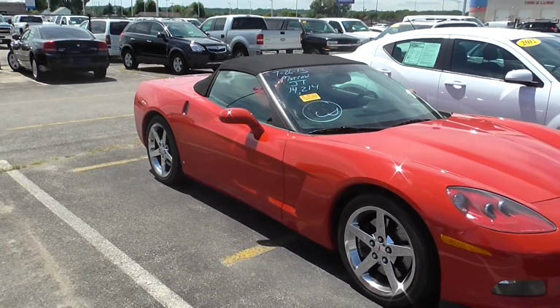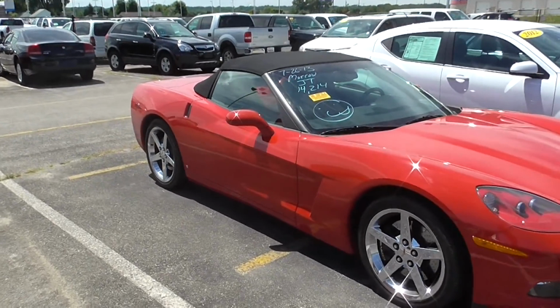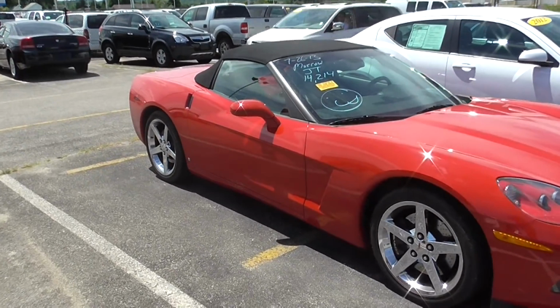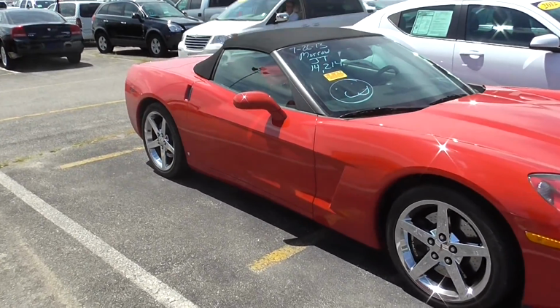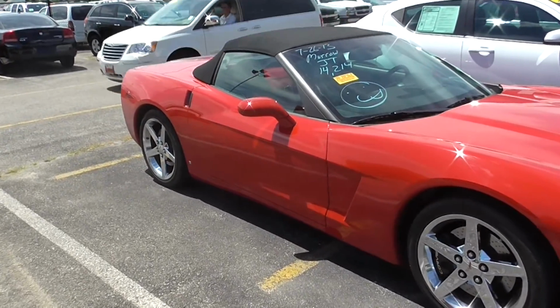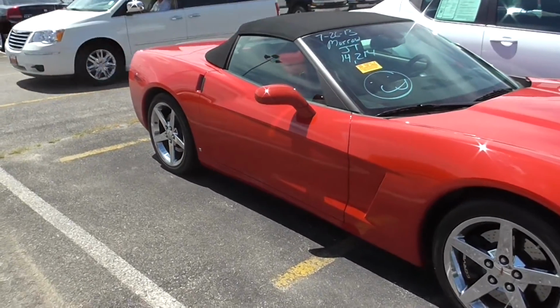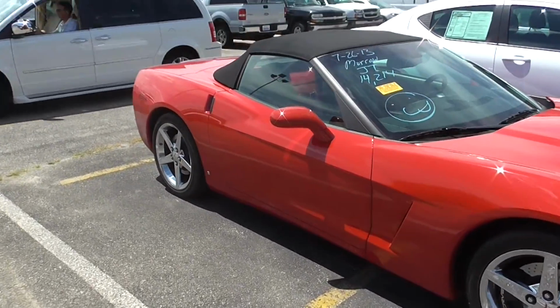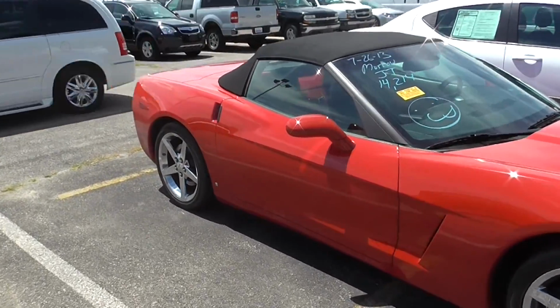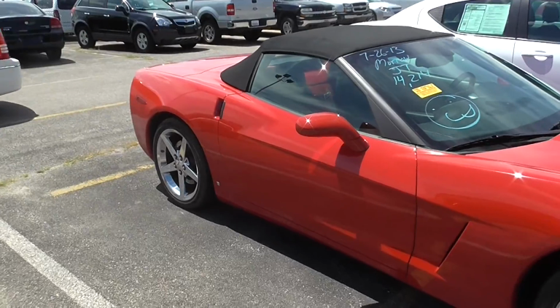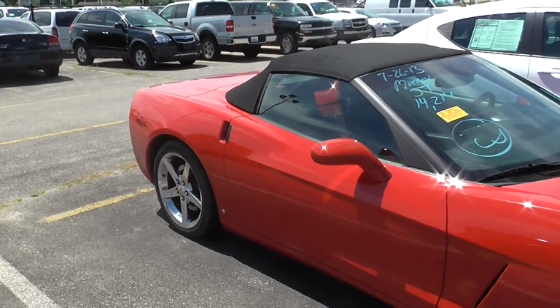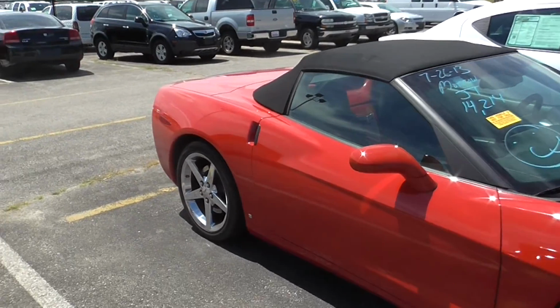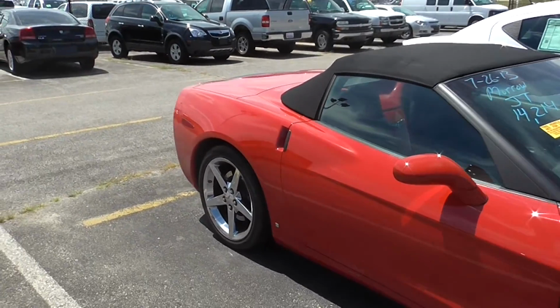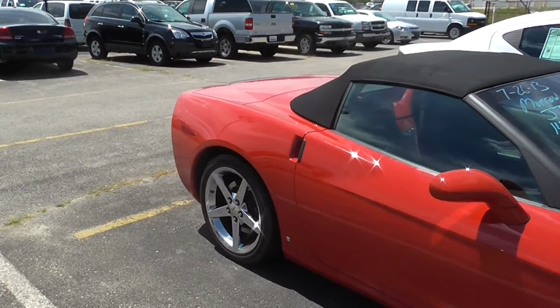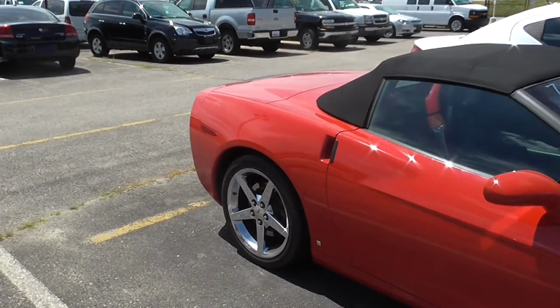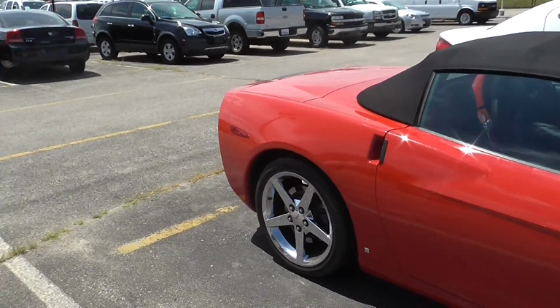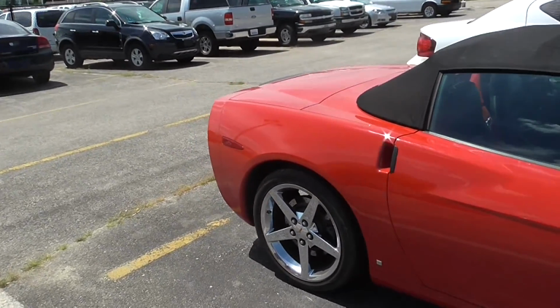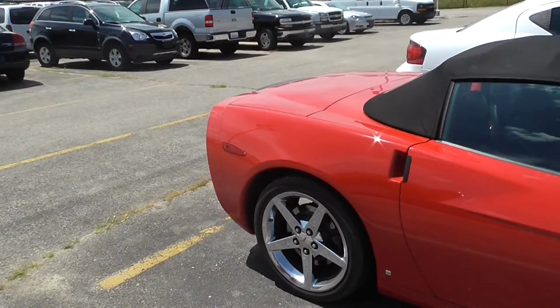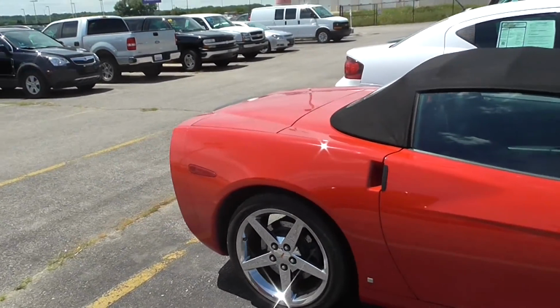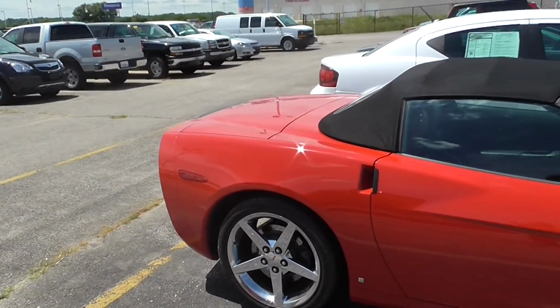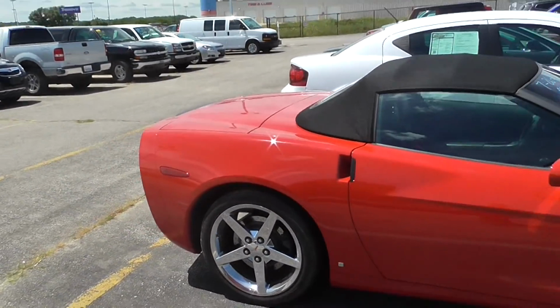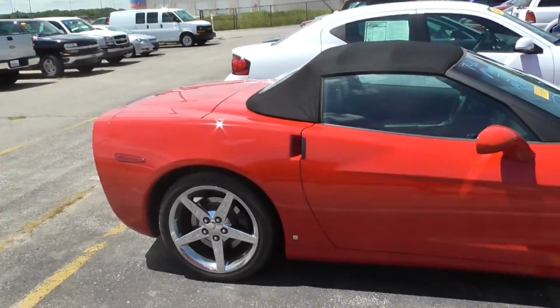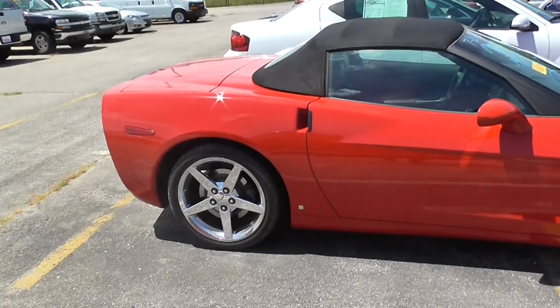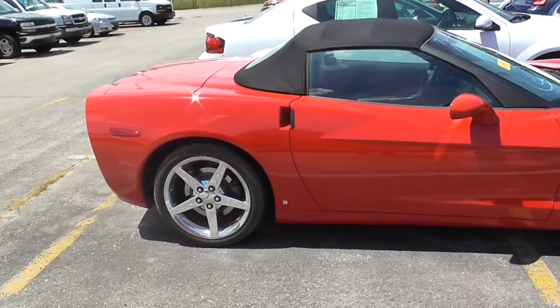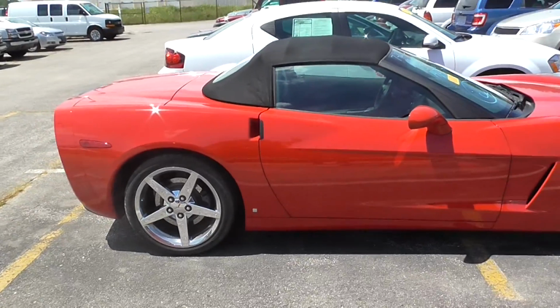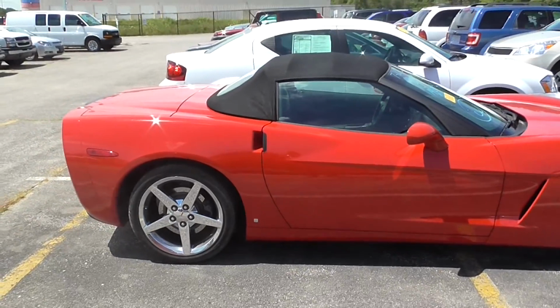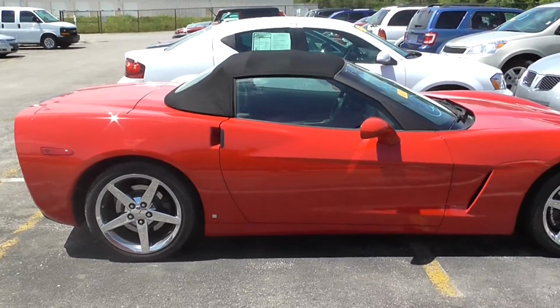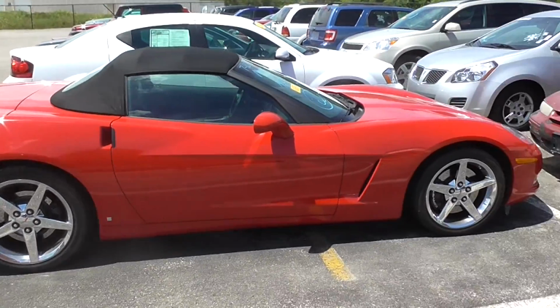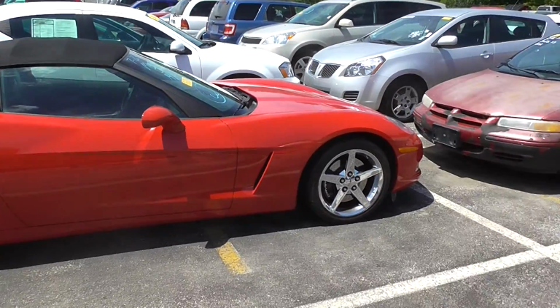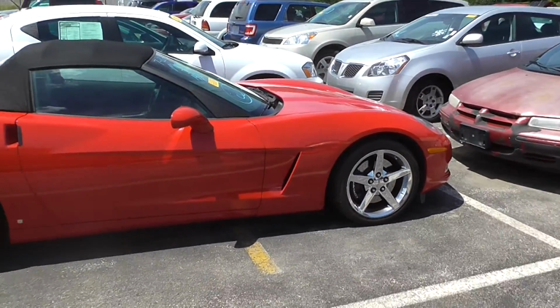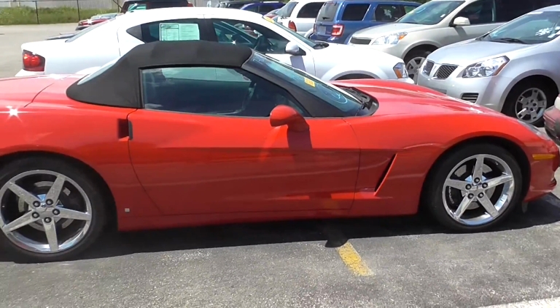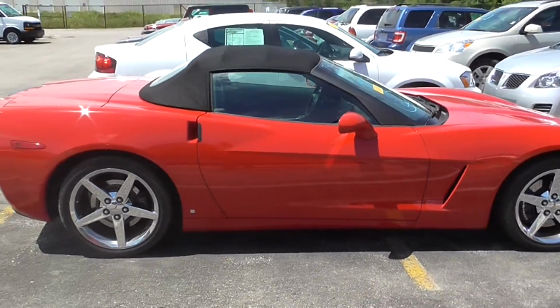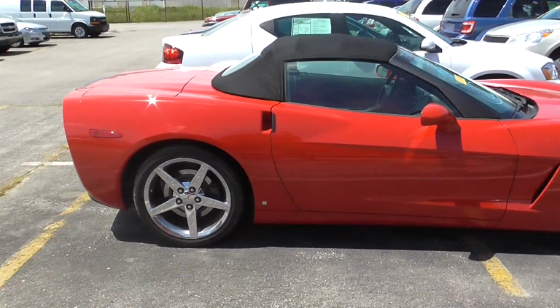I'm back here with all of our trade-ins, so I'm not shooting this video in the best spot, but I just wanted to get this online right away, as usually these don't last very long.